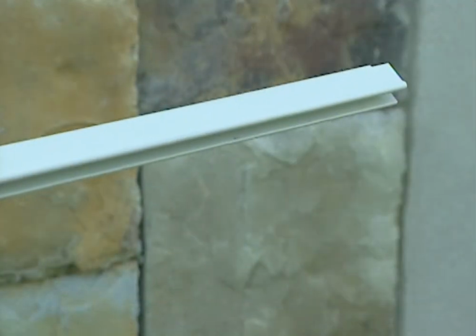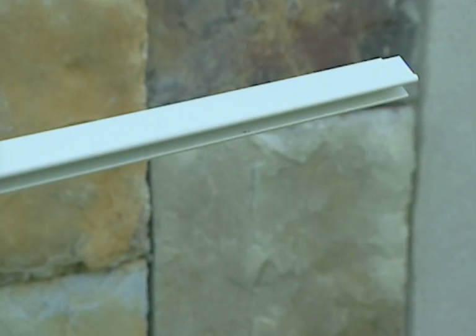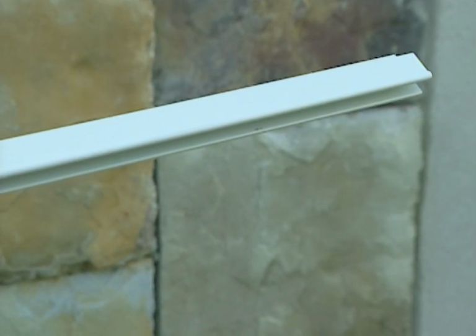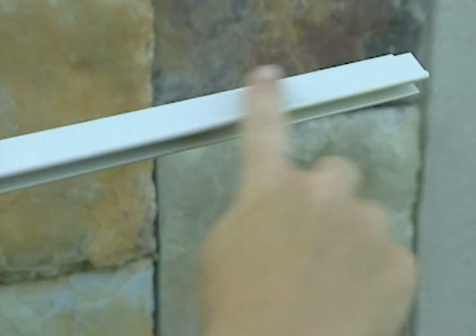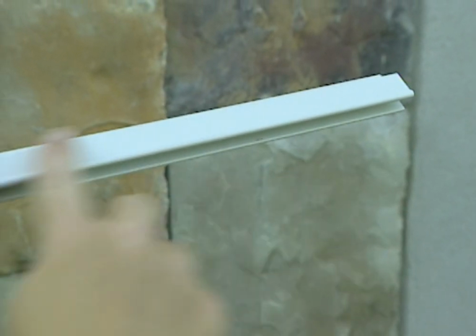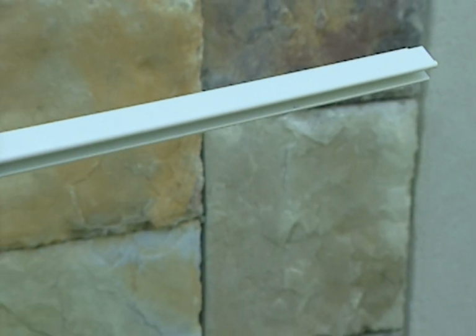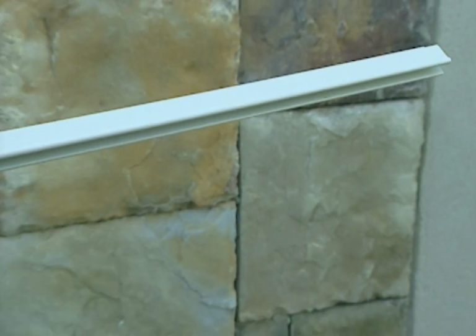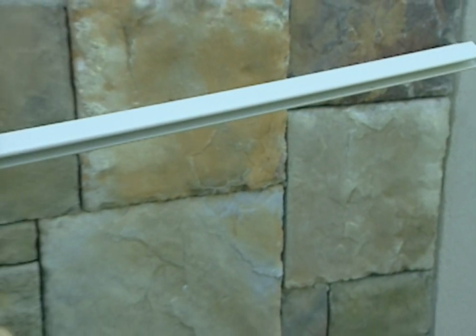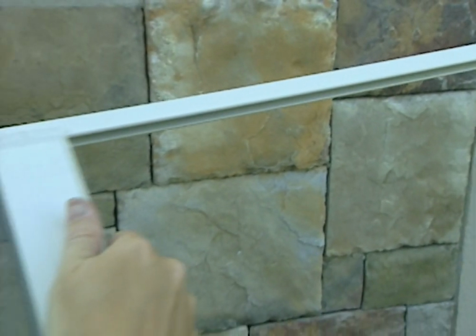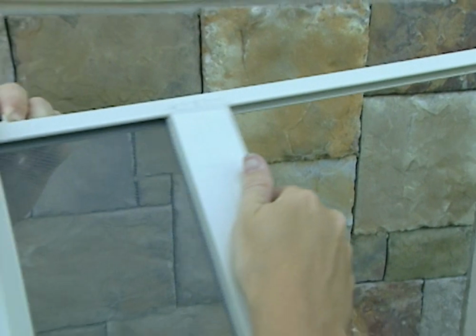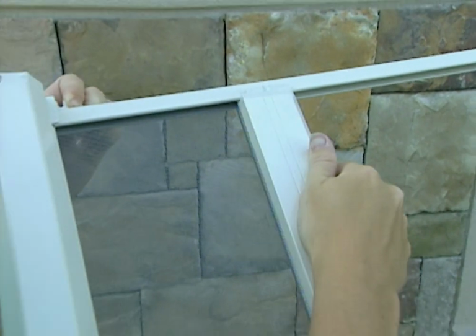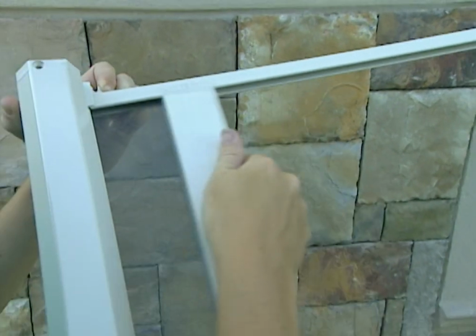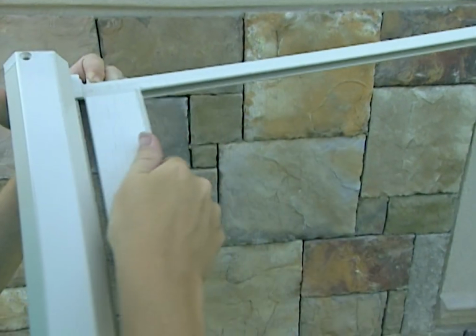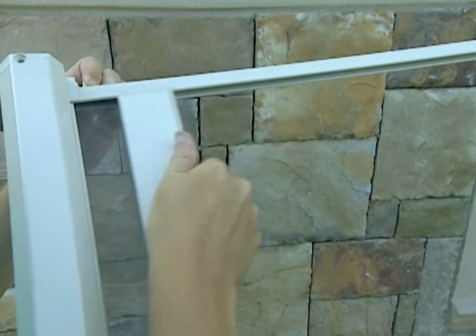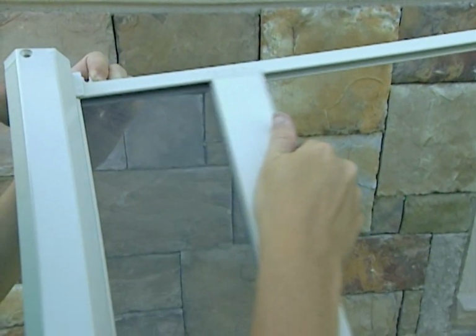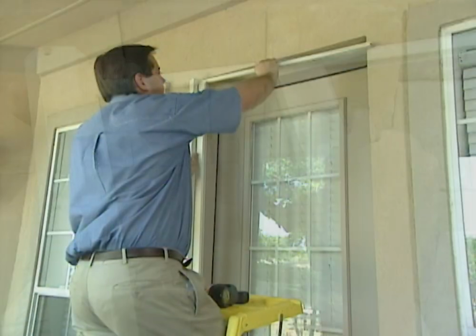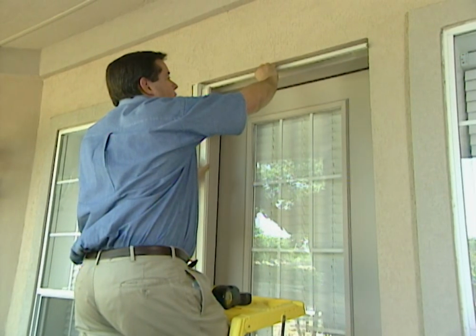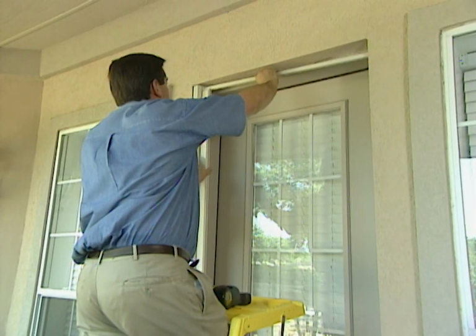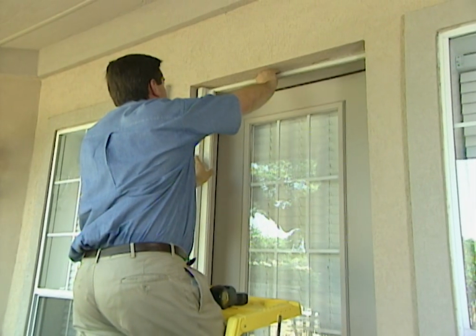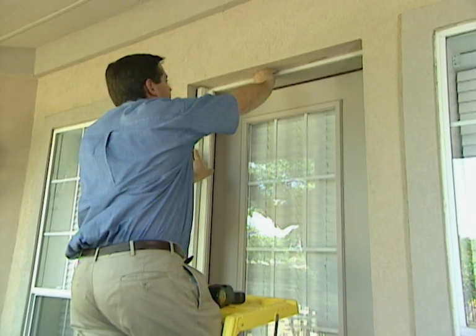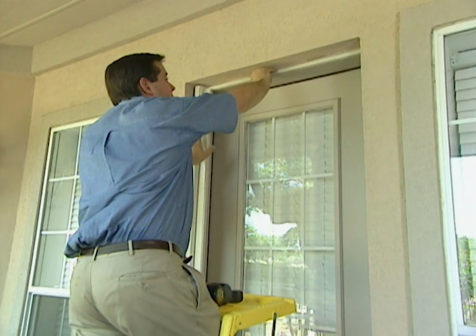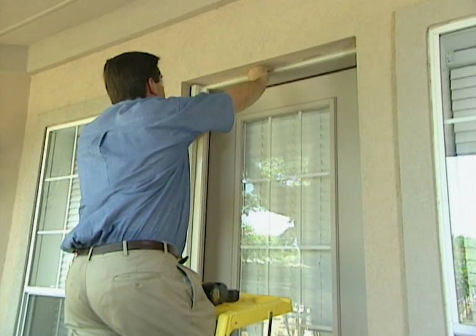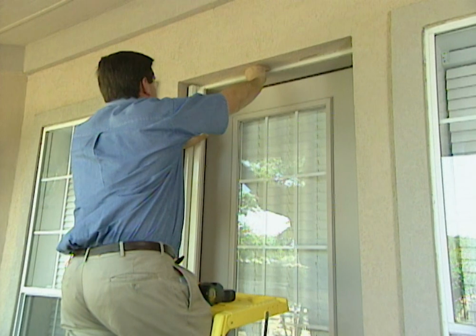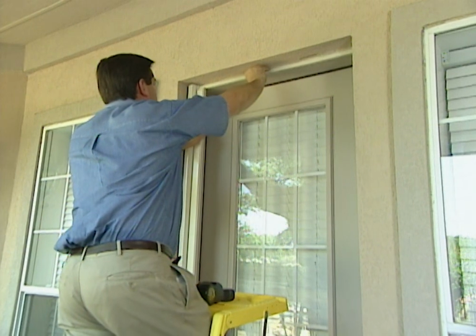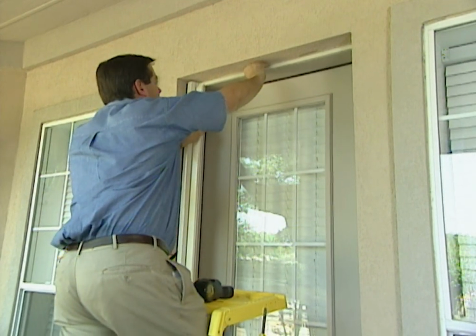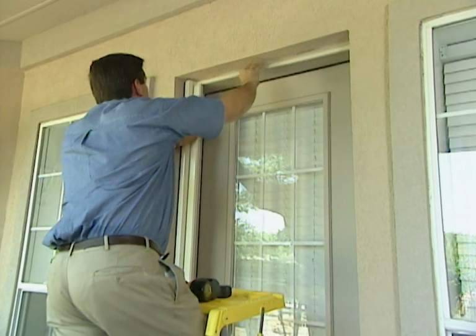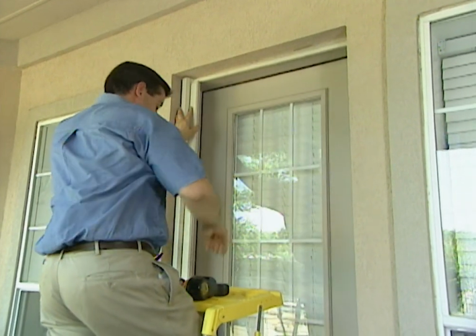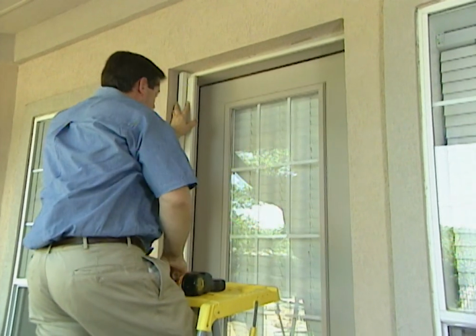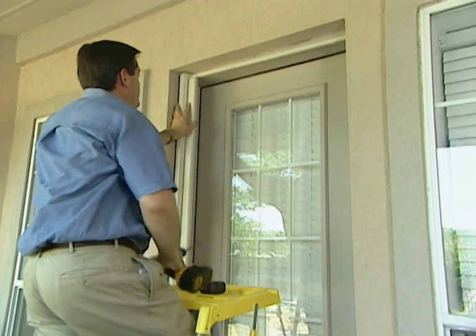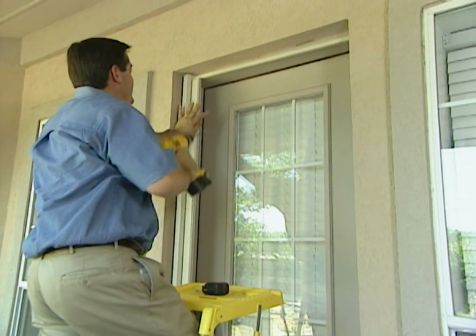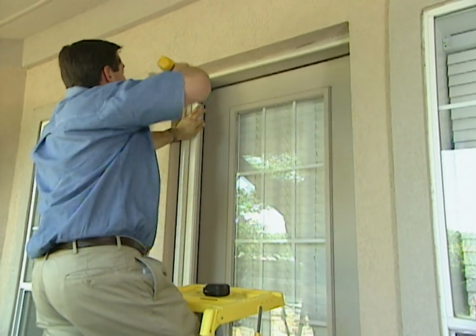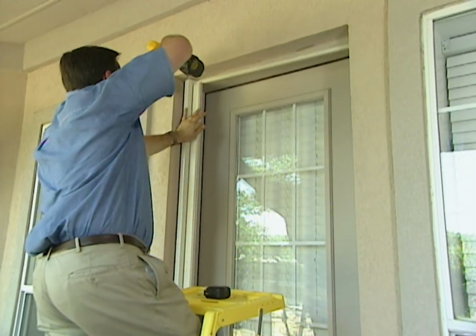The aluminum frame has this tracking system so that the screen can glide back and forth. With having these screens pre-made at the manufacturer, it makes it very simple for us to install. We'll put a few screws in here and we'll be done in about 30 minutes.